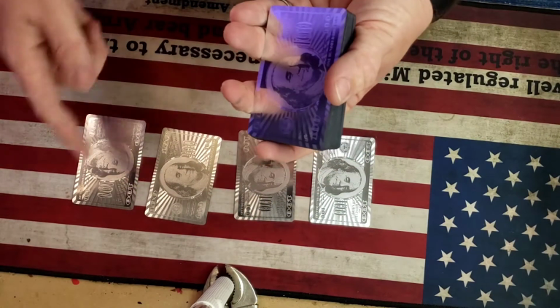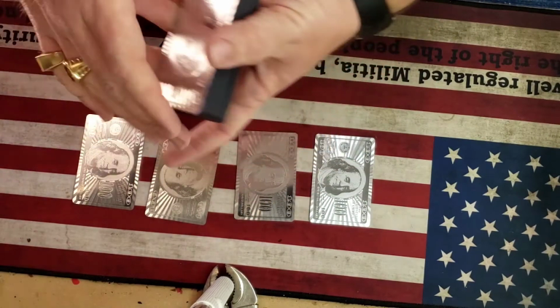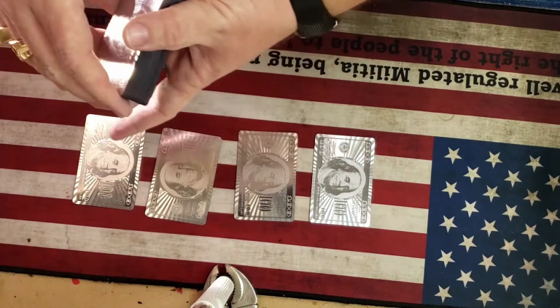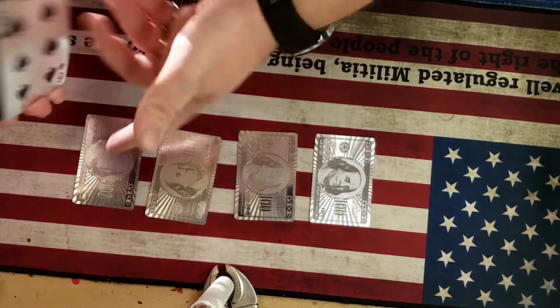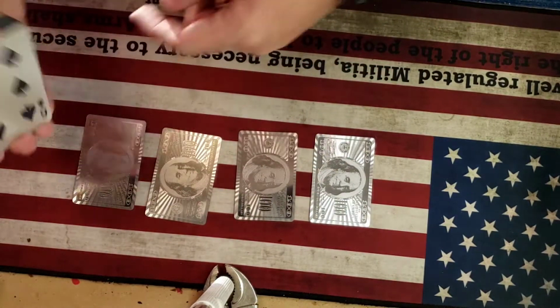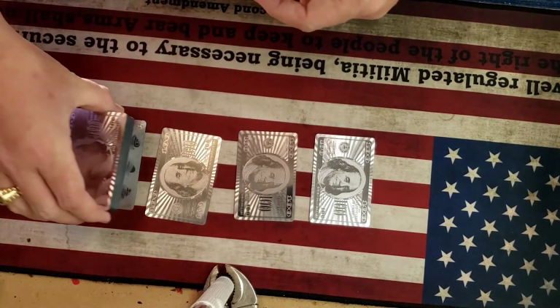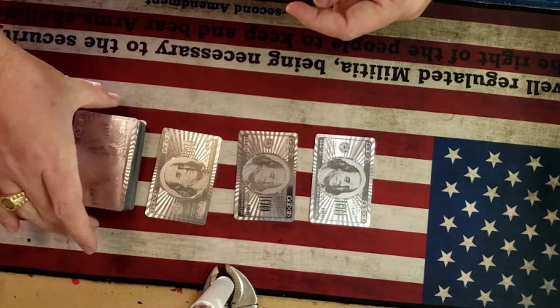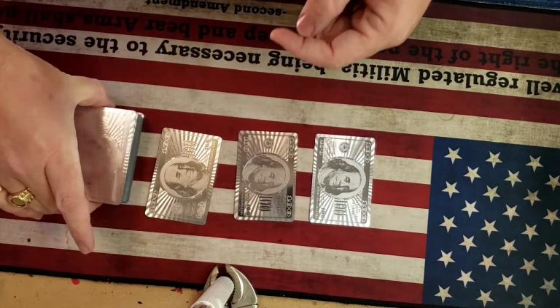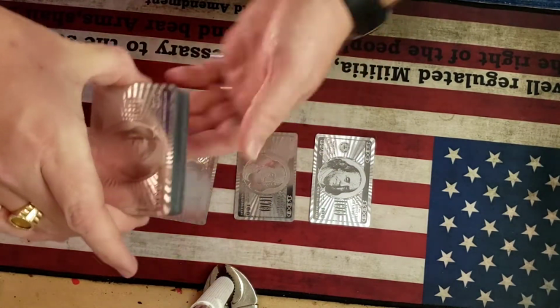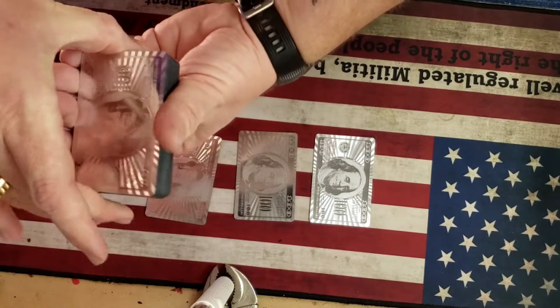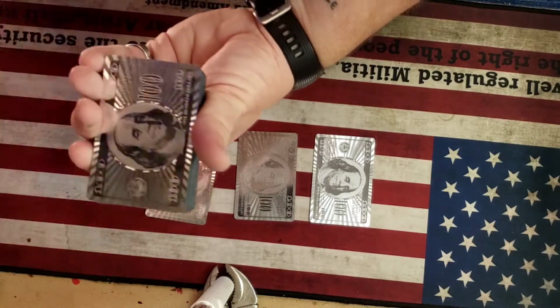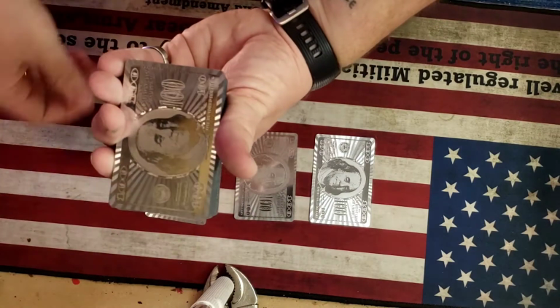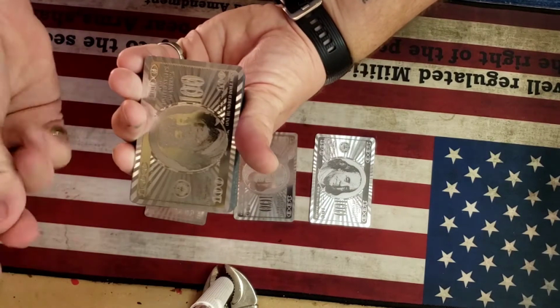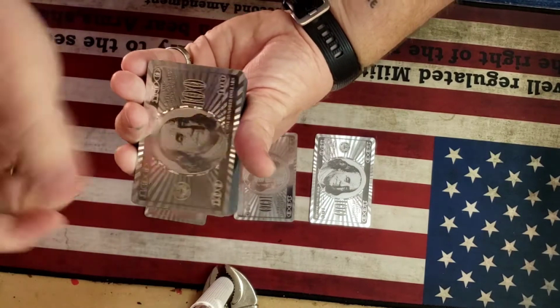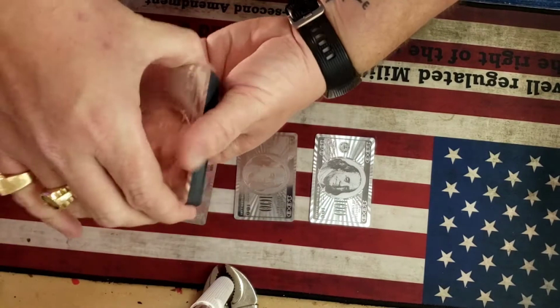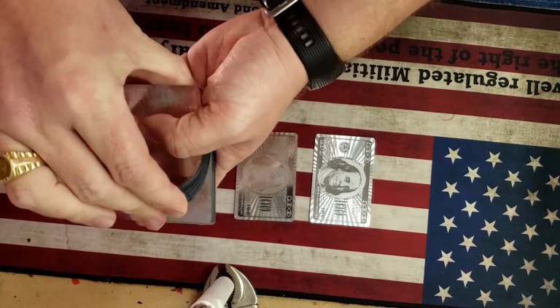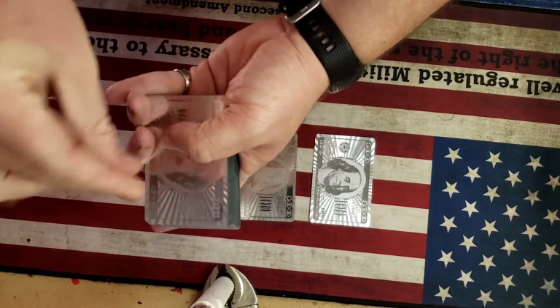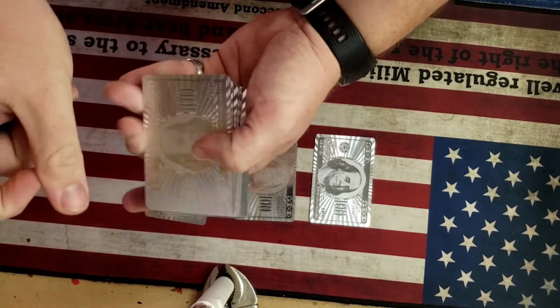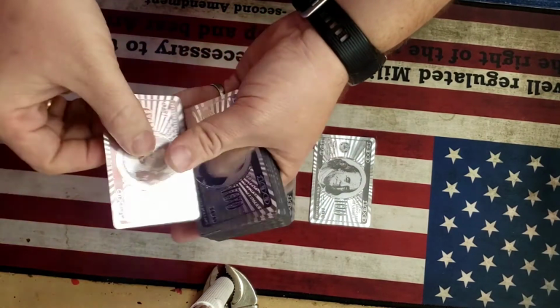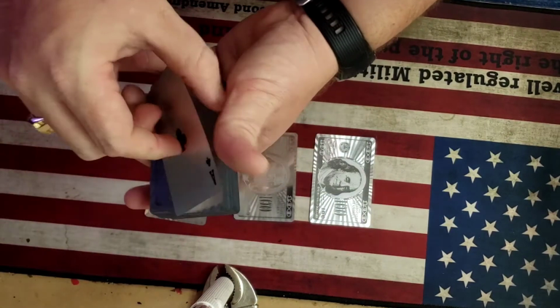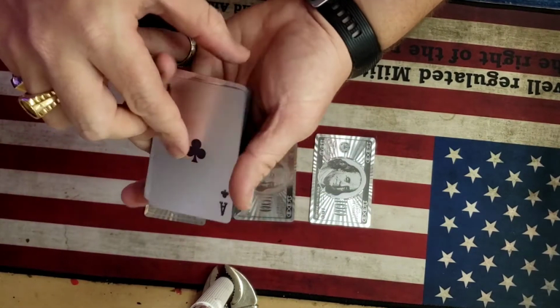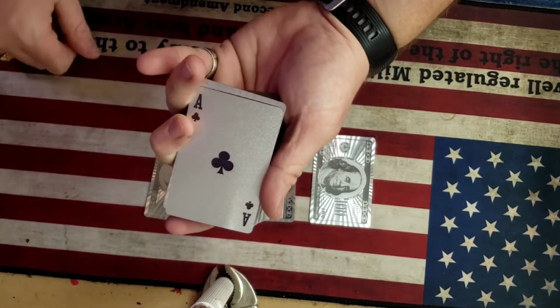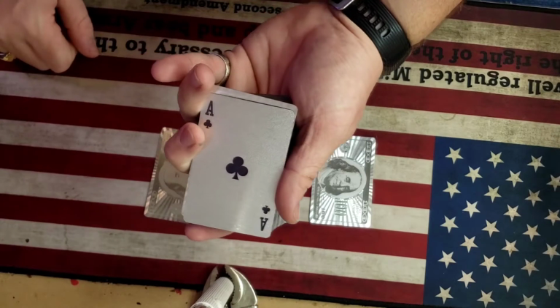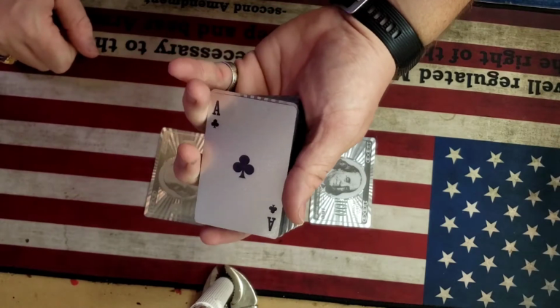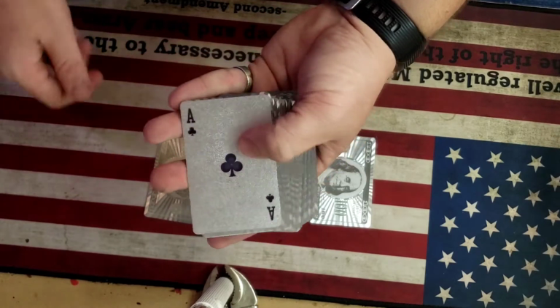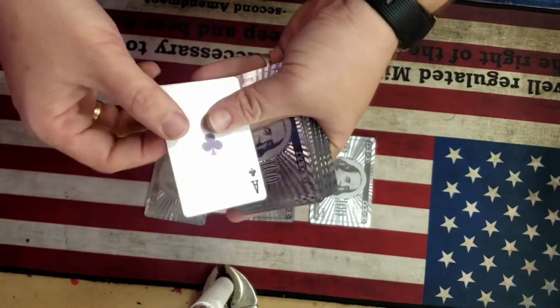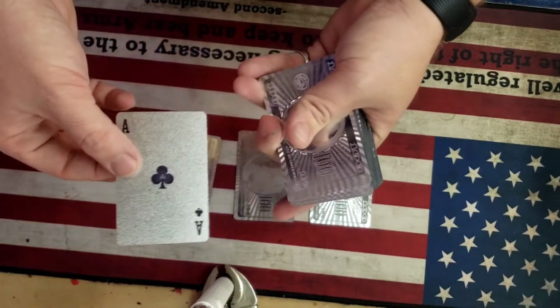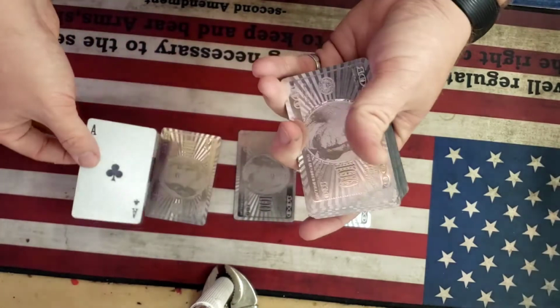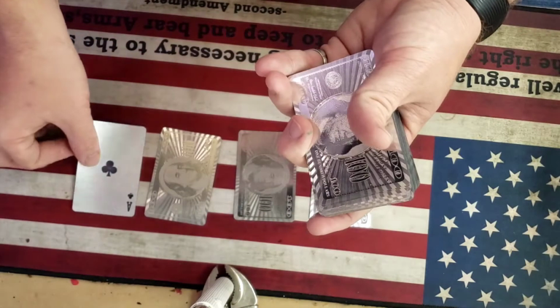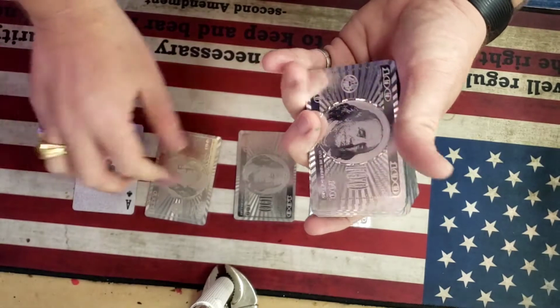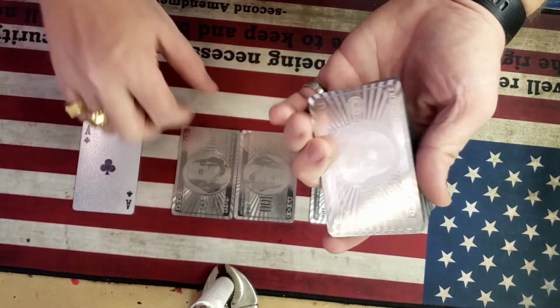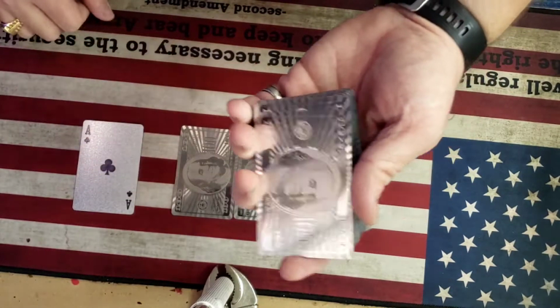Now we're going to pick up the first ace and place it on the bottom. Watch very carefully — we snap the fingers, give it a little shuffle. The first ace jumps to the top of the pack, which was originally on the bottom.